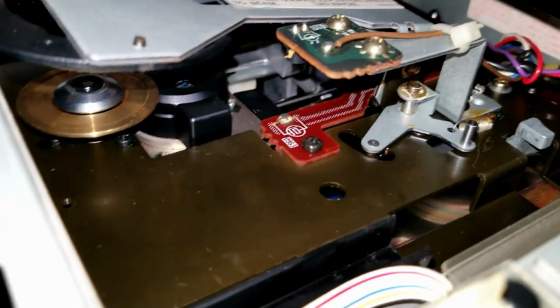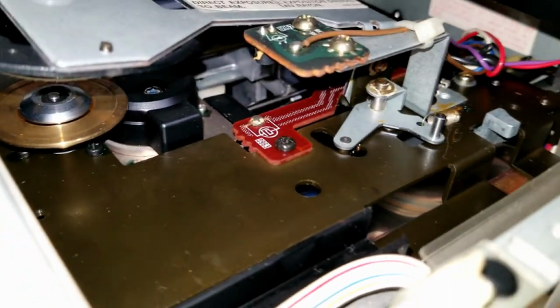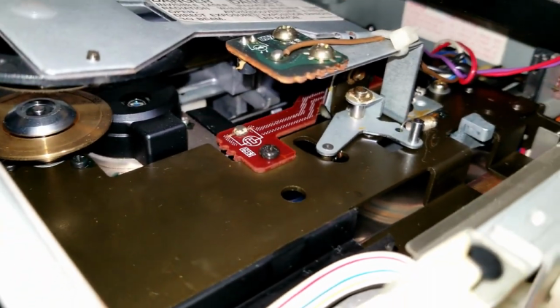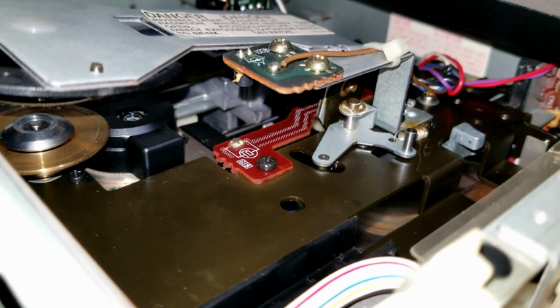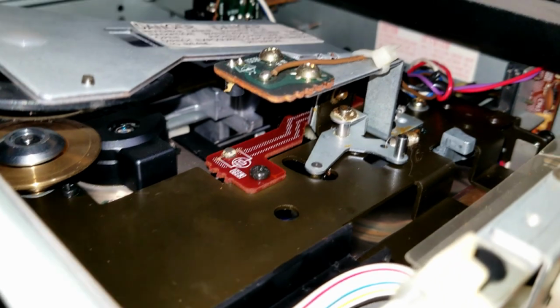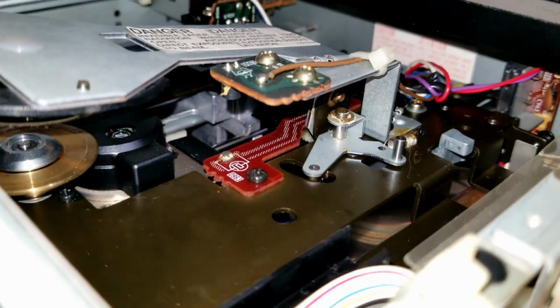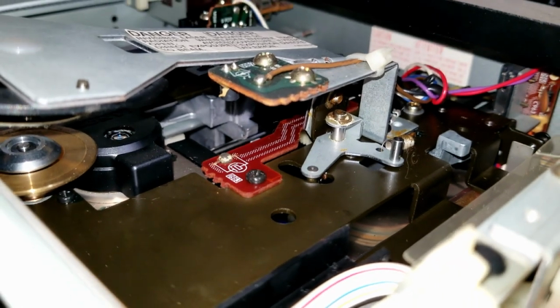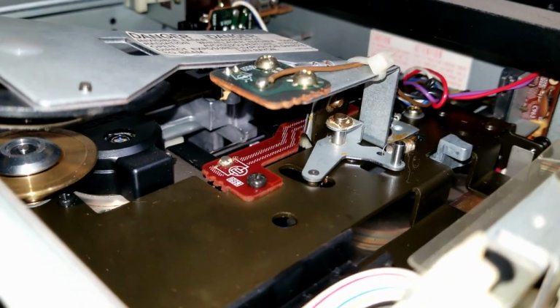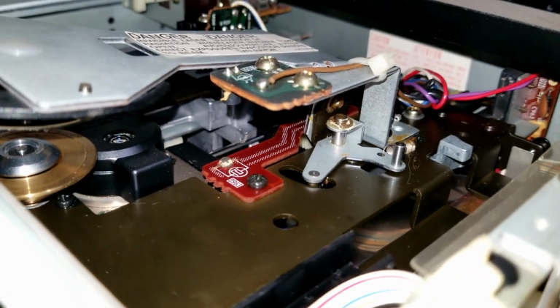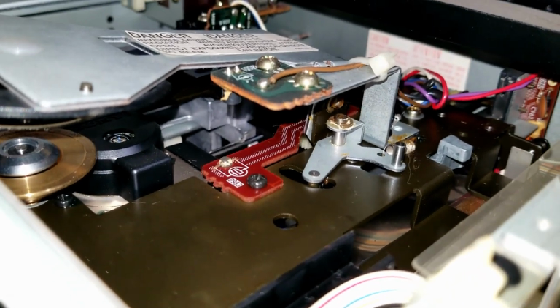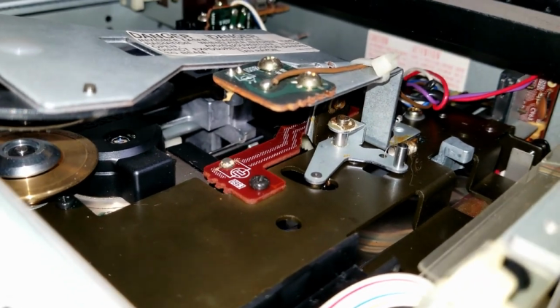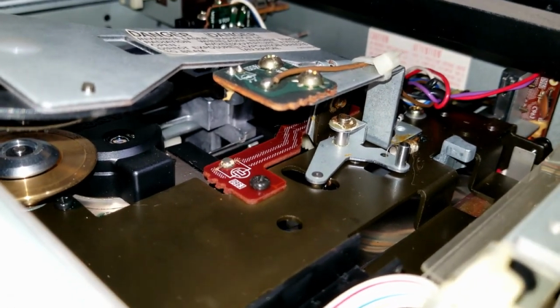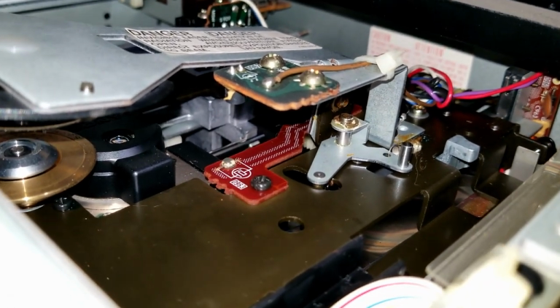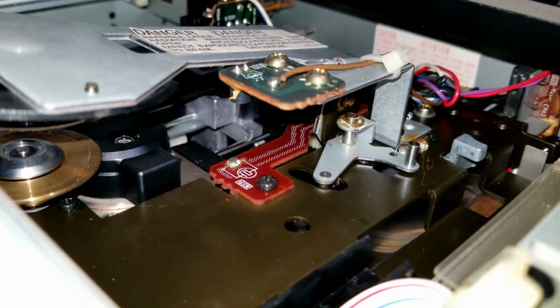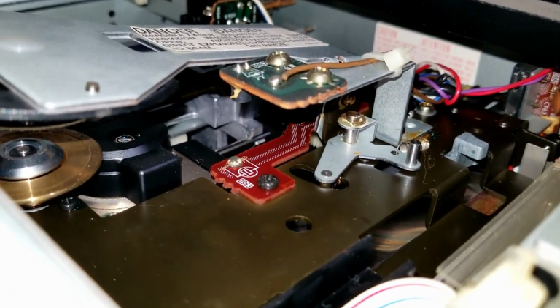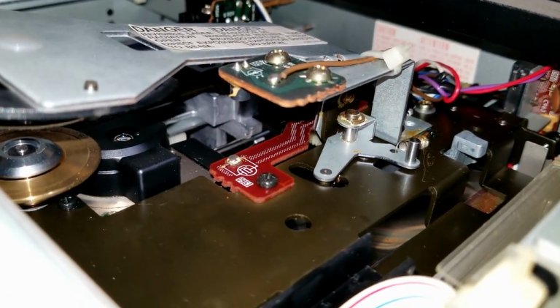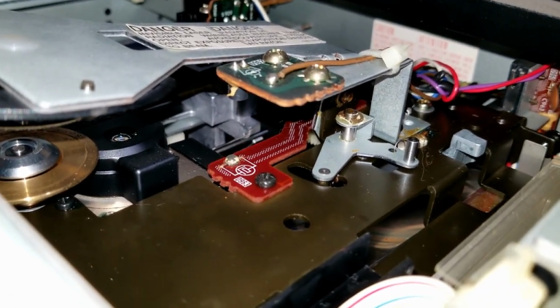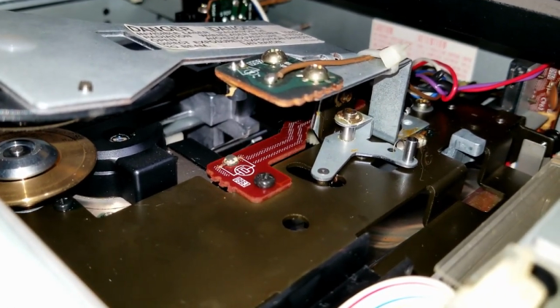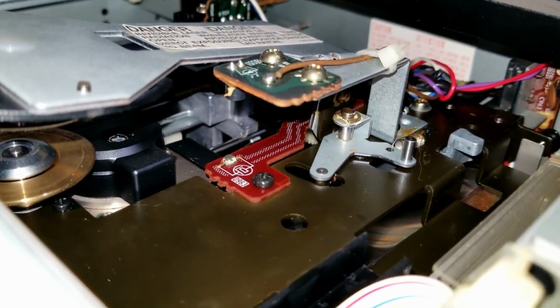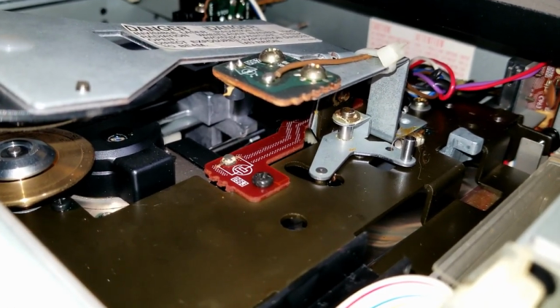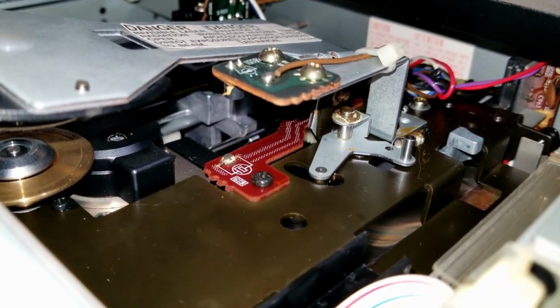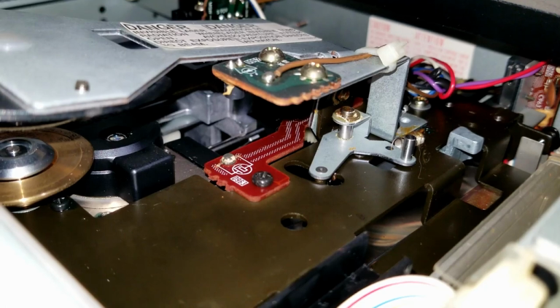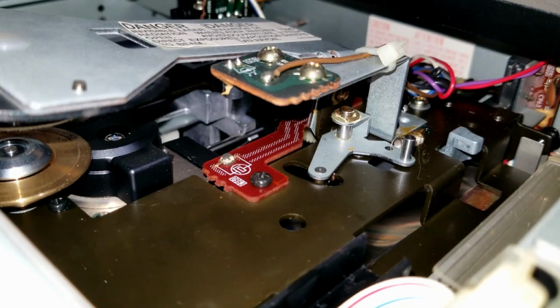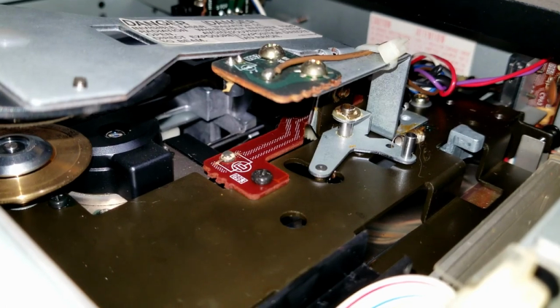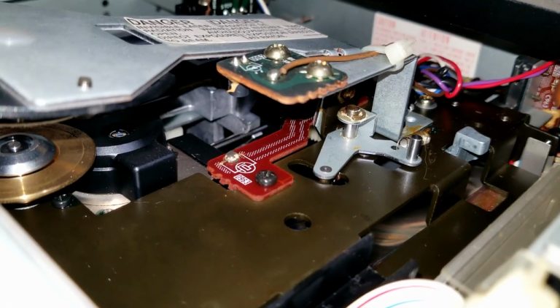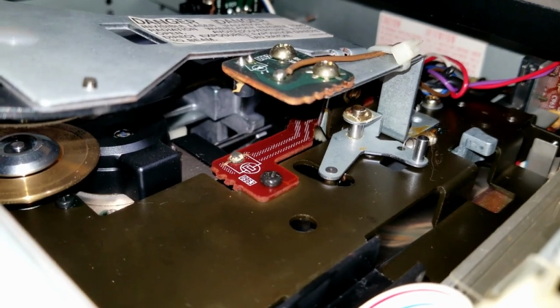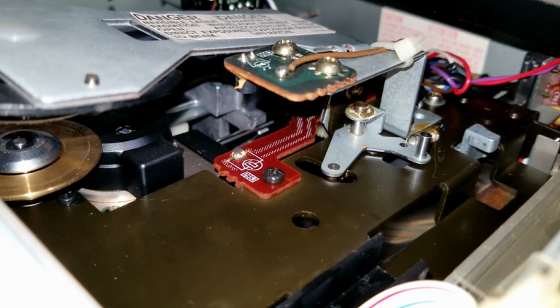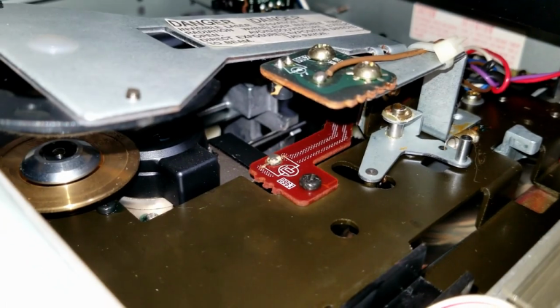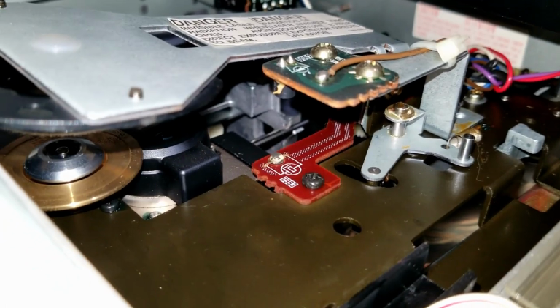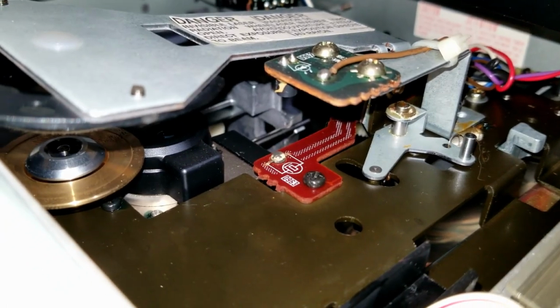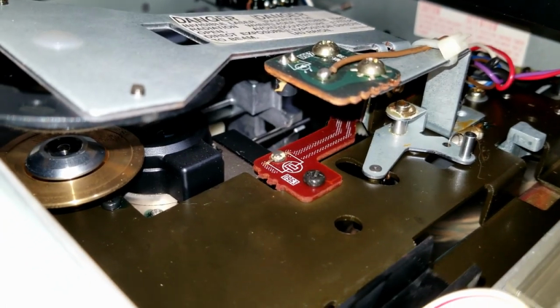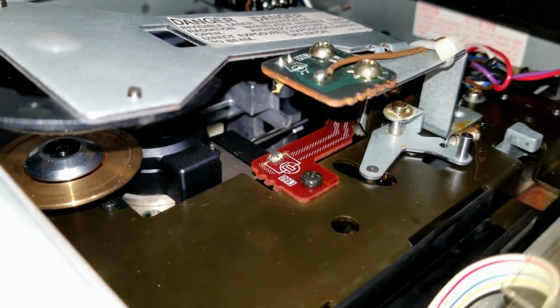This is how they recognized if there was a disc in the unit or not. There's actually a red LED on the top board and a detector on the bottom board. Let me close the drawer.